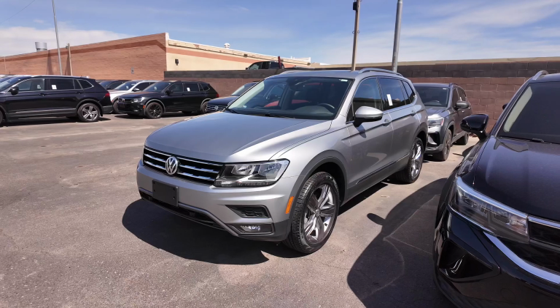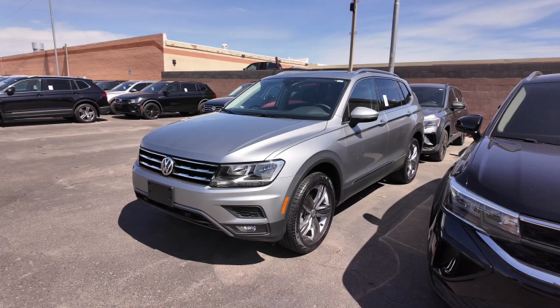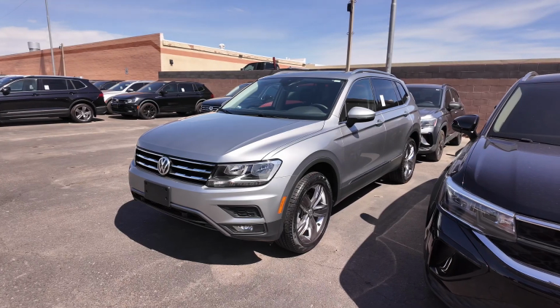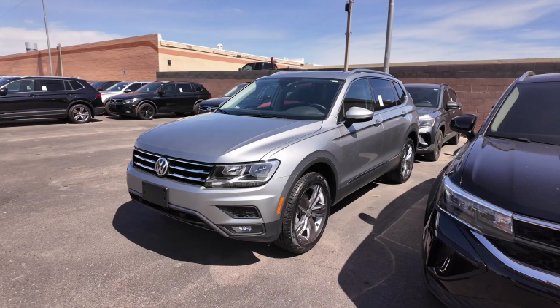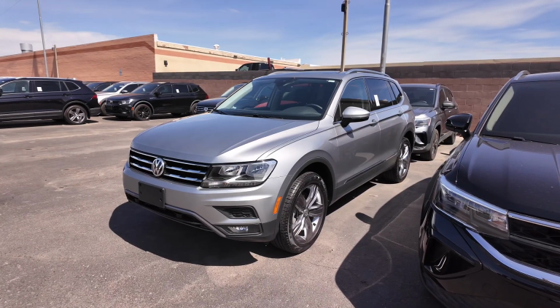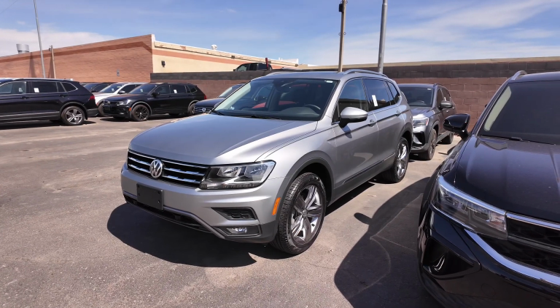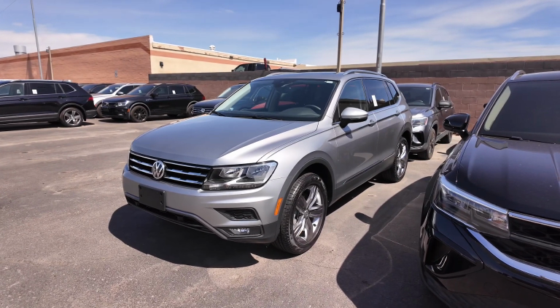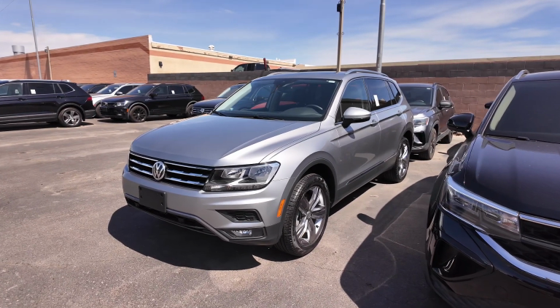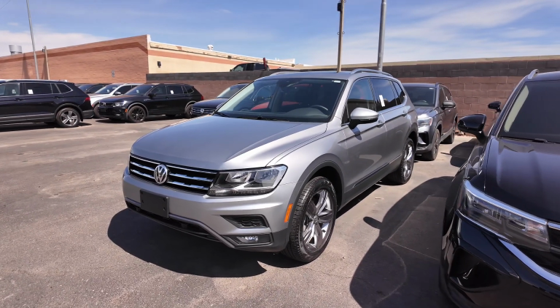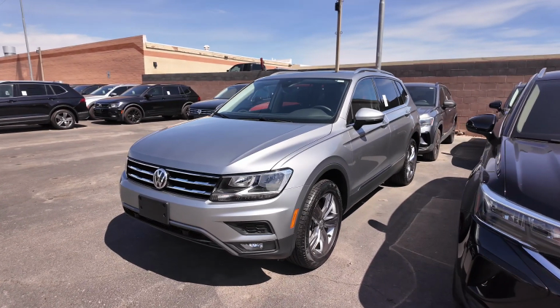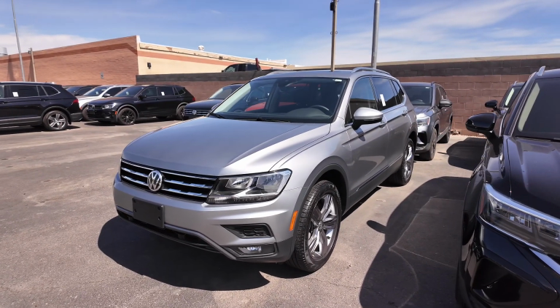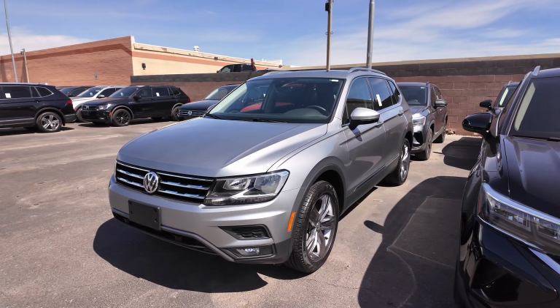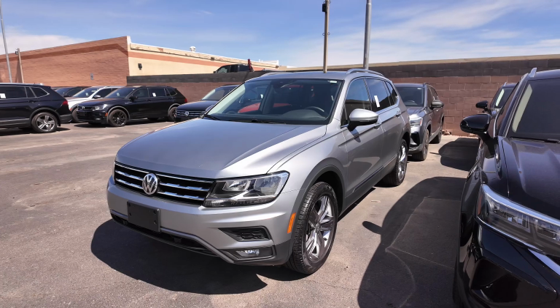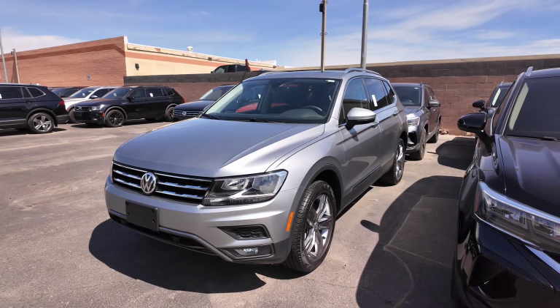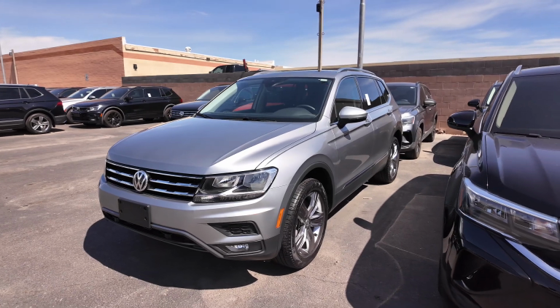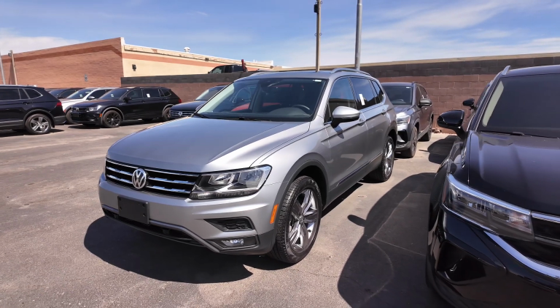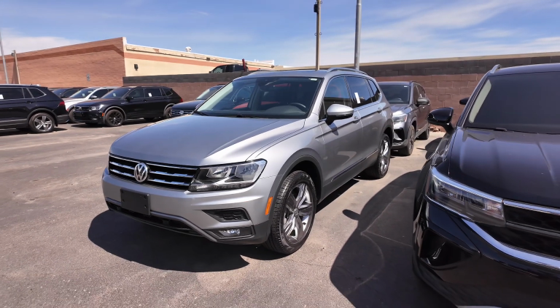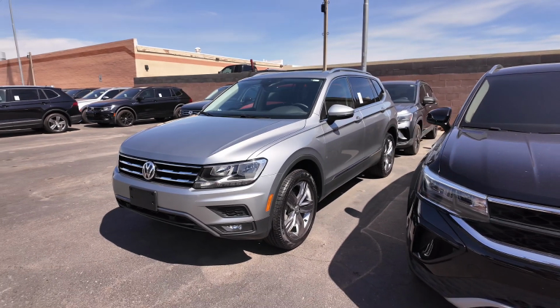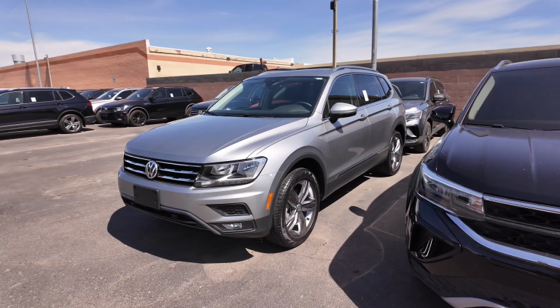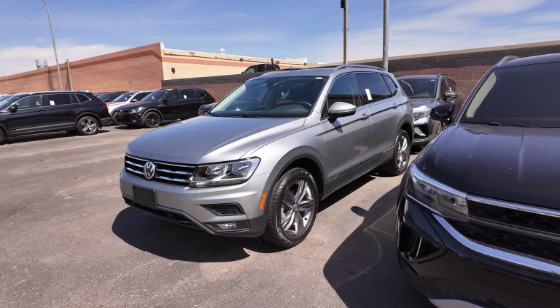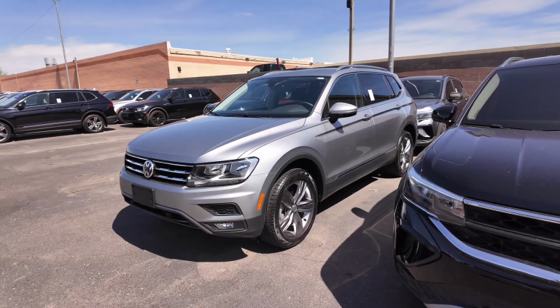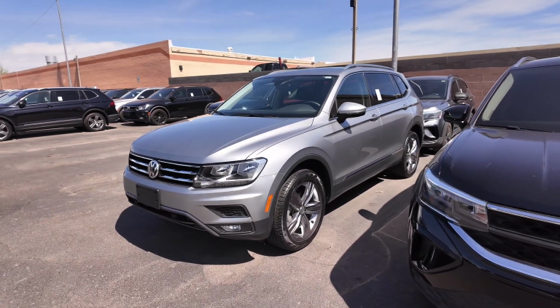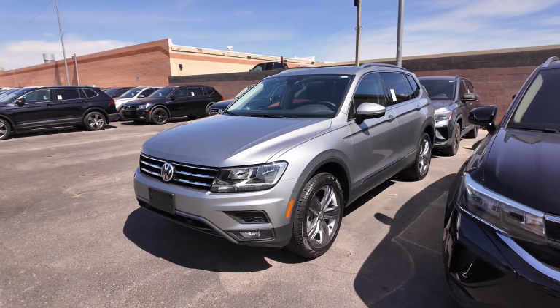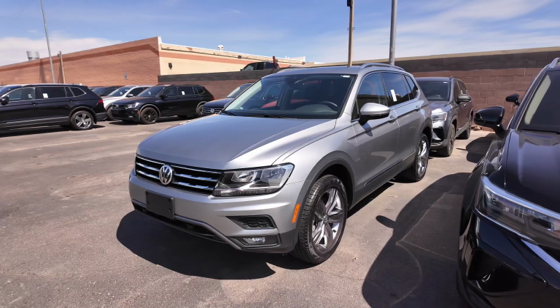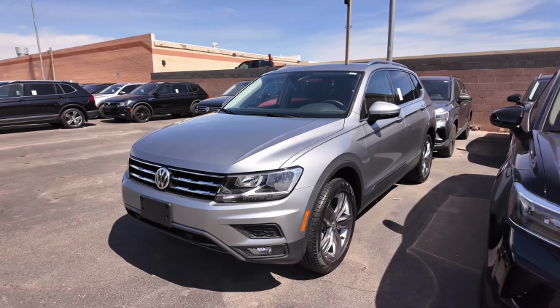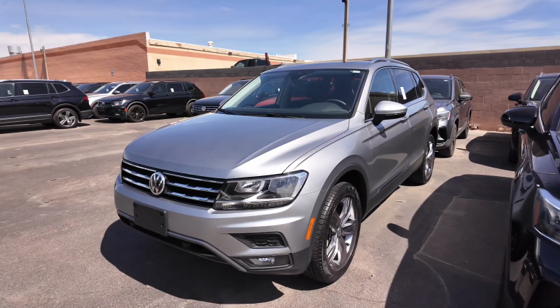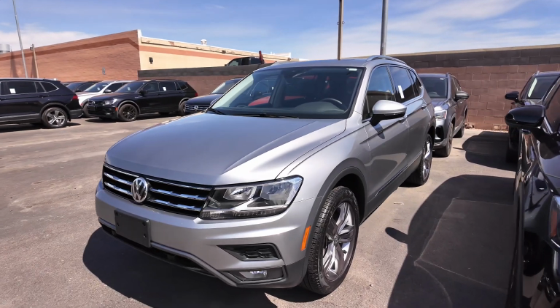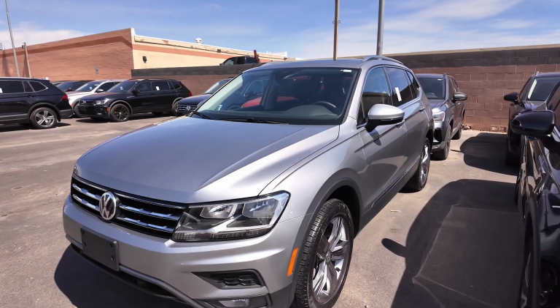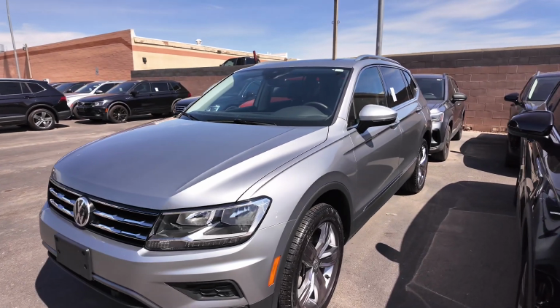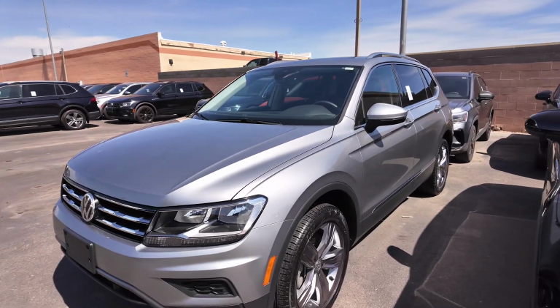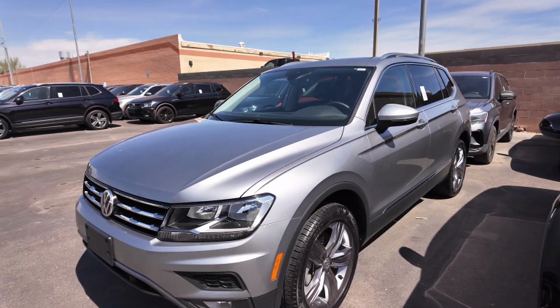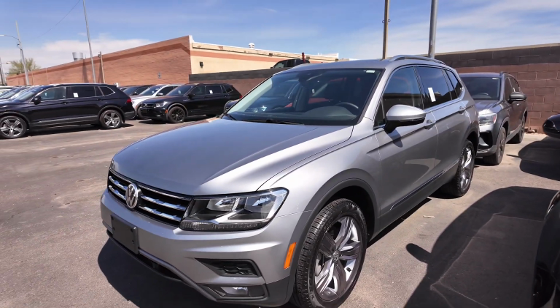Right over here we have the 2020 Volkswagen Tiguan SEL. This comes with 1,904 miles. It is an all-wheel drive powertrain and it has a two-liter four-cylinder turbocharged engine.